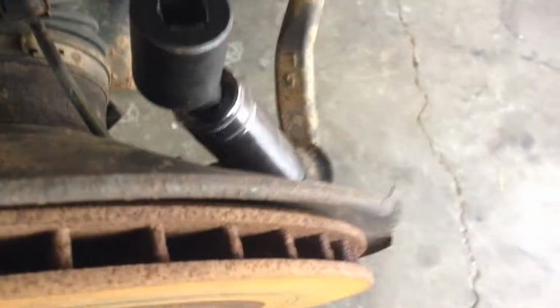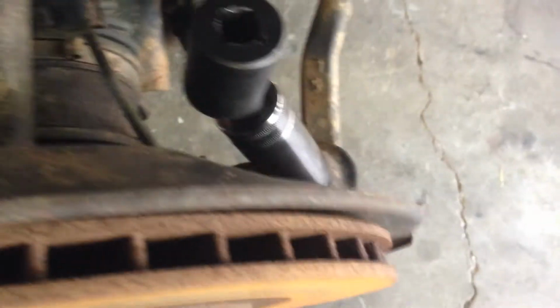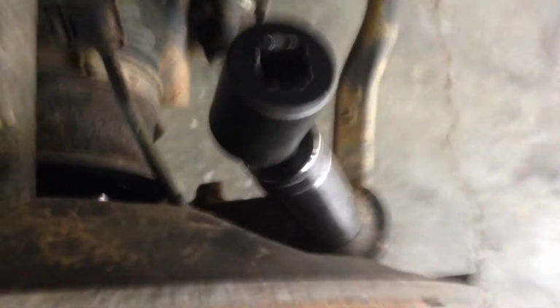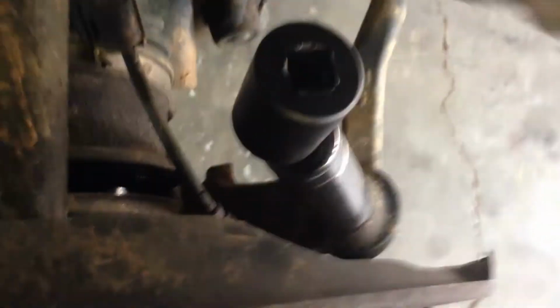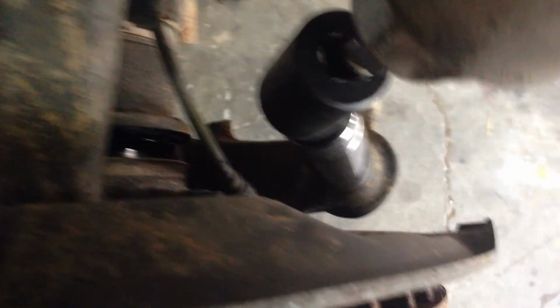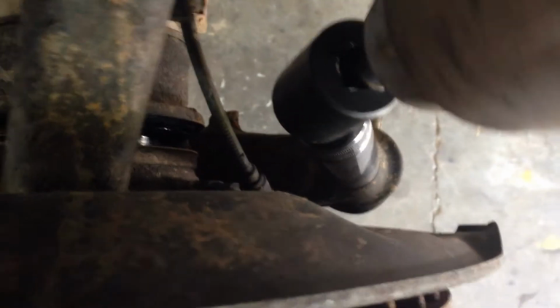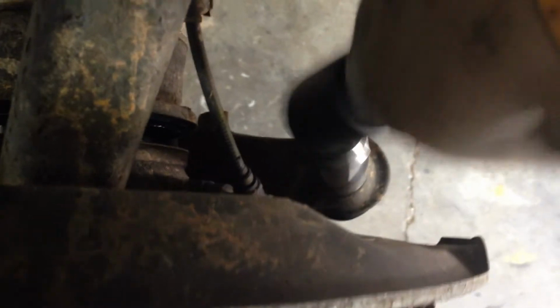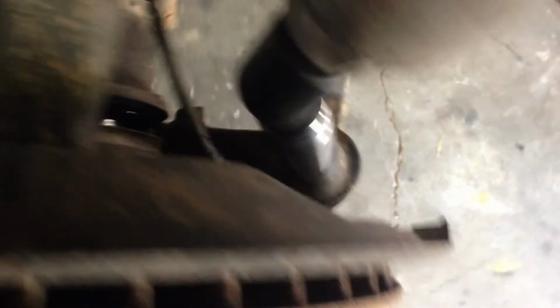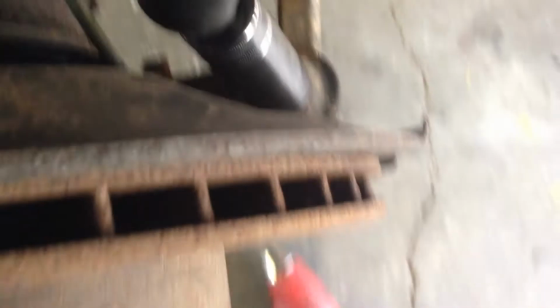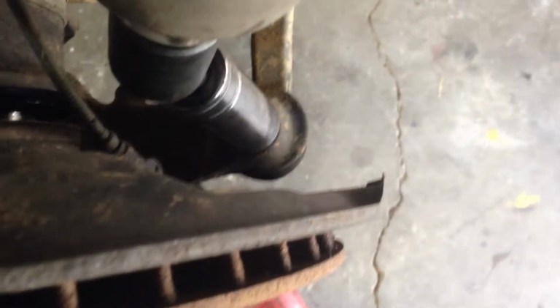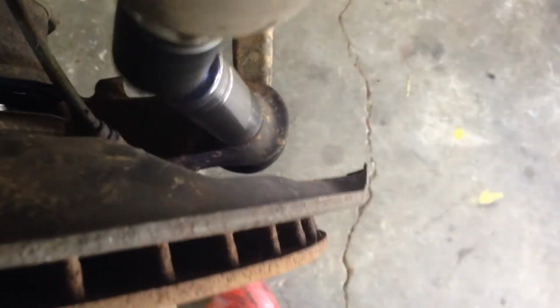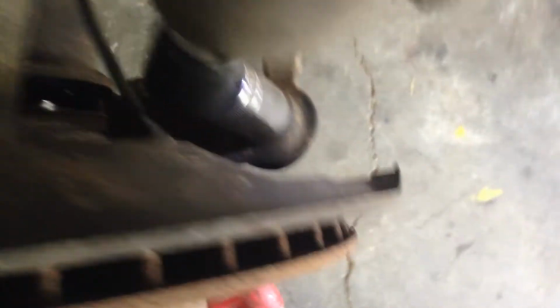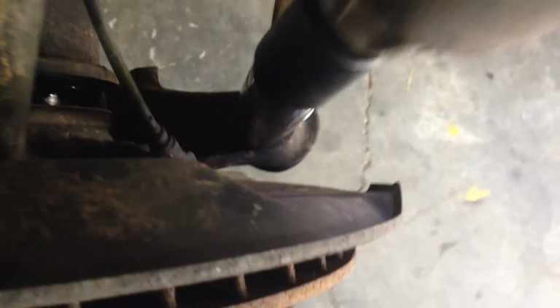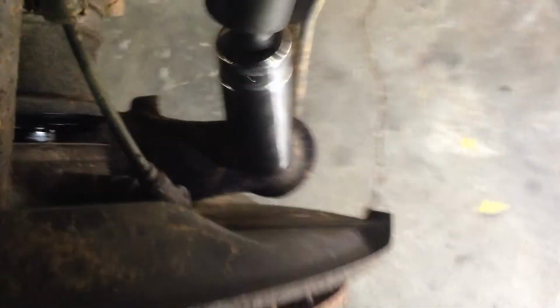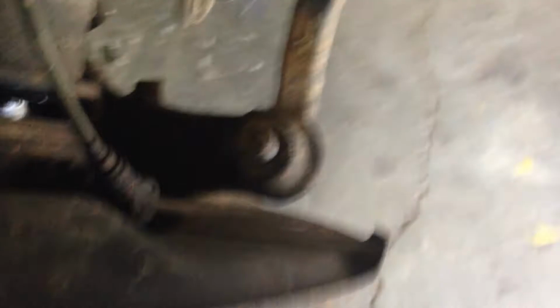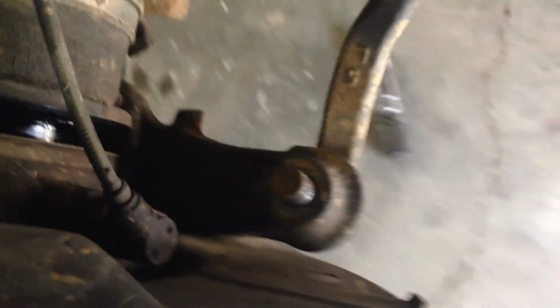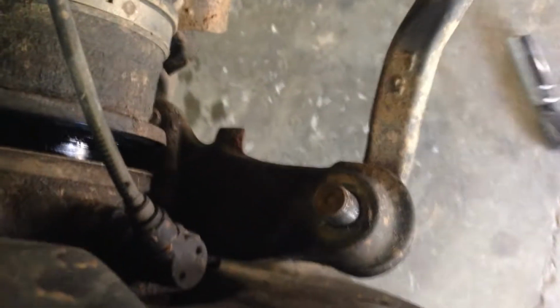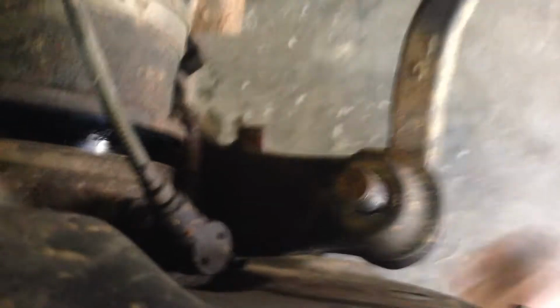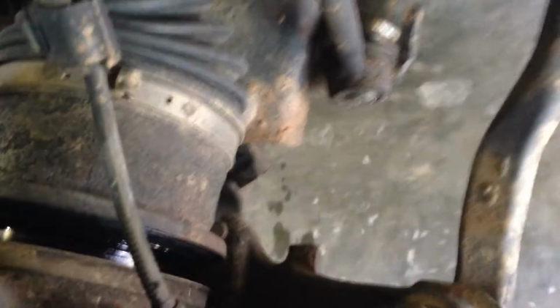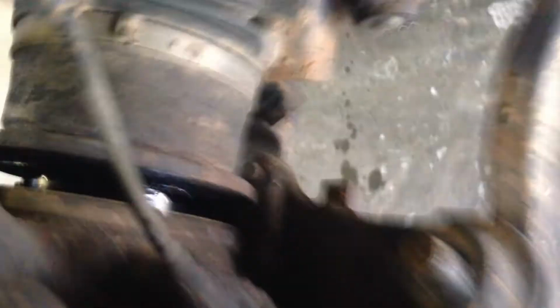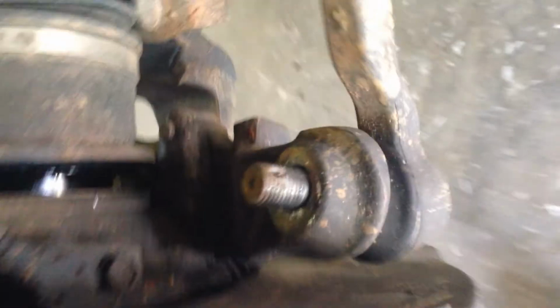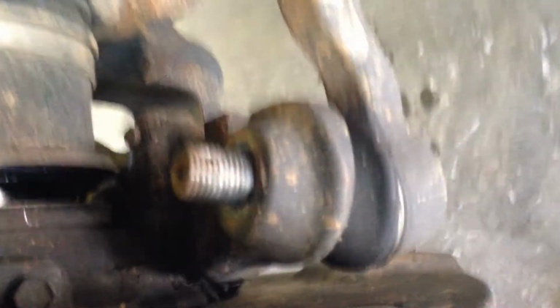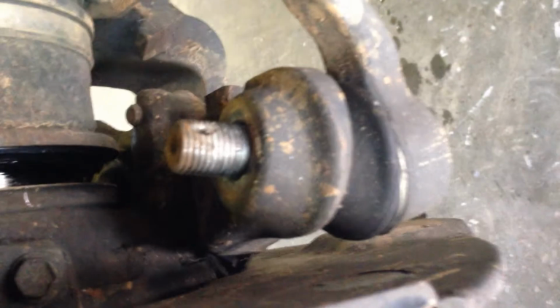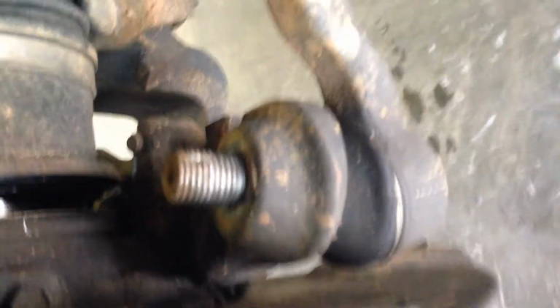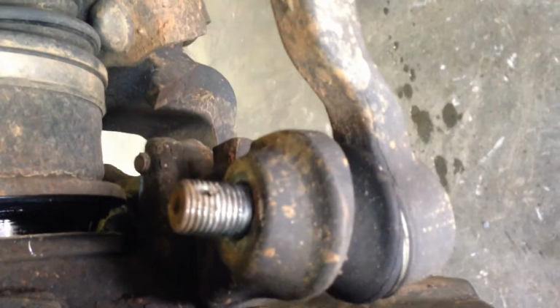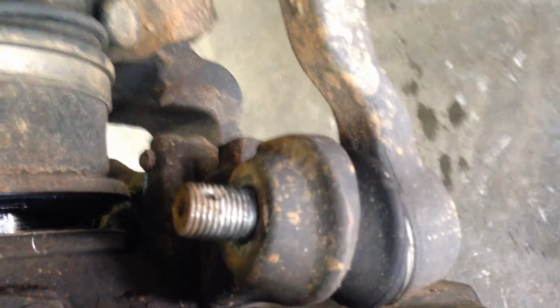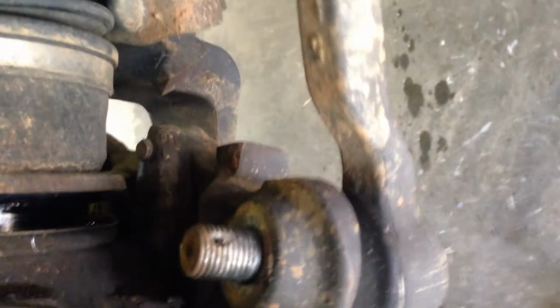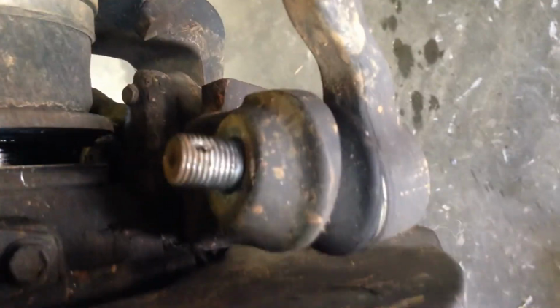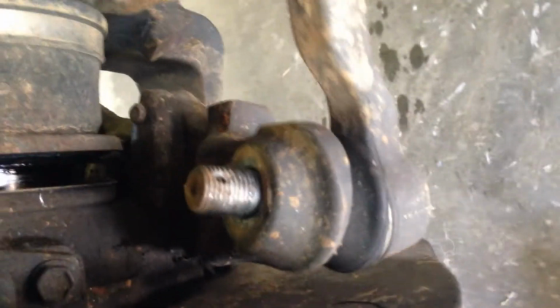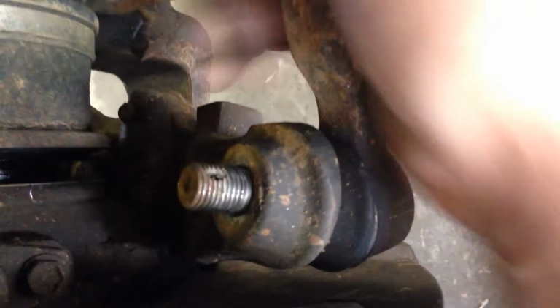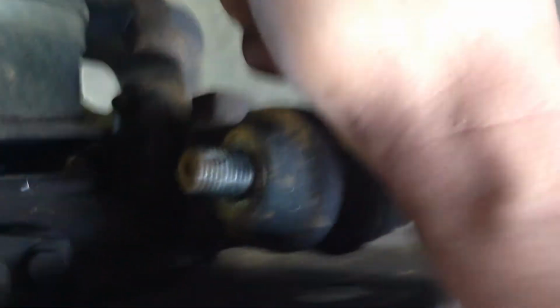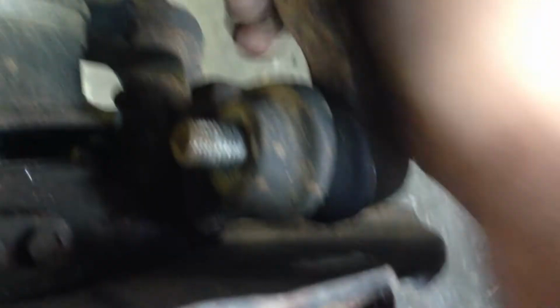Put a little joint on it, get my battery operated impact, pull it off. The thing is, you see there's no marks on there — we're going to put a little bit of marks on it getting that joint off.